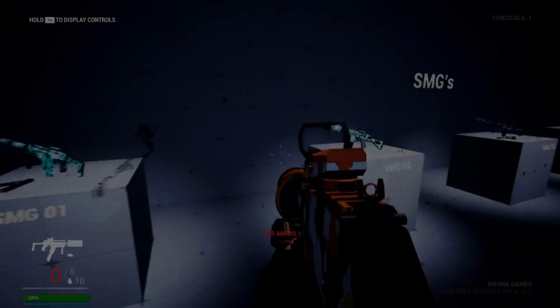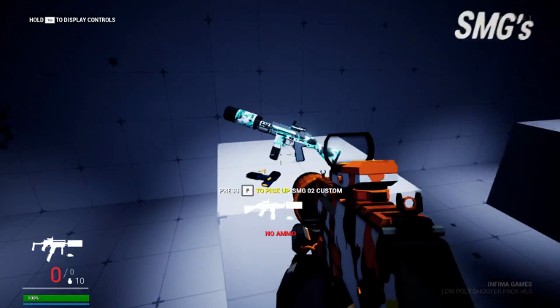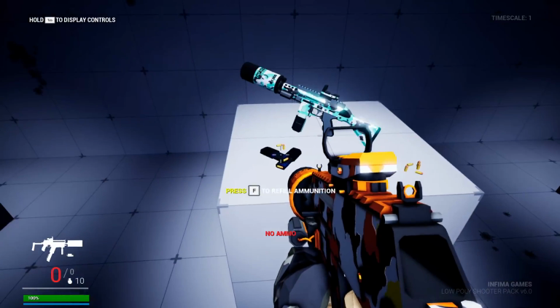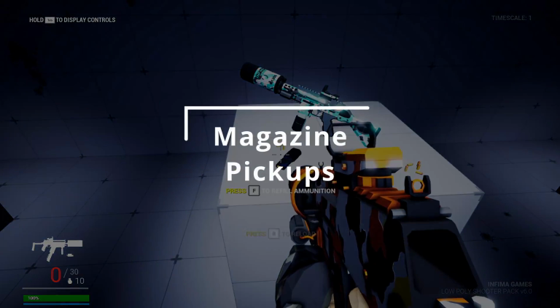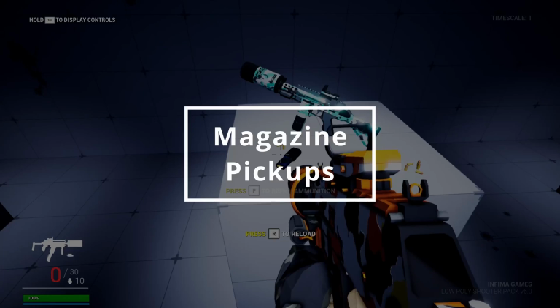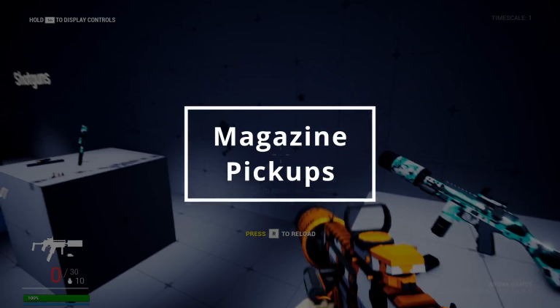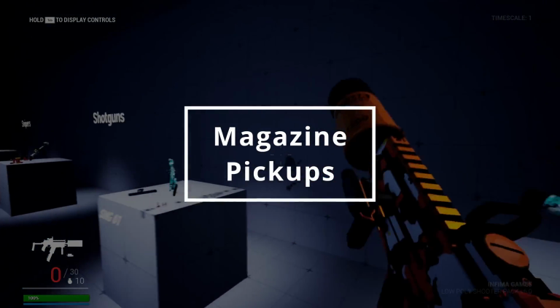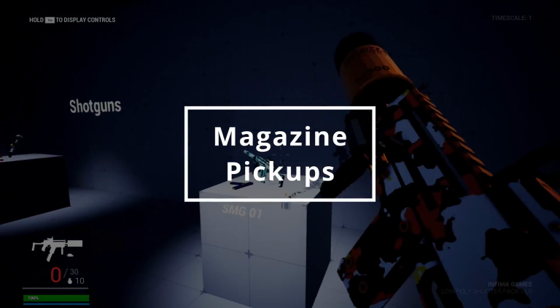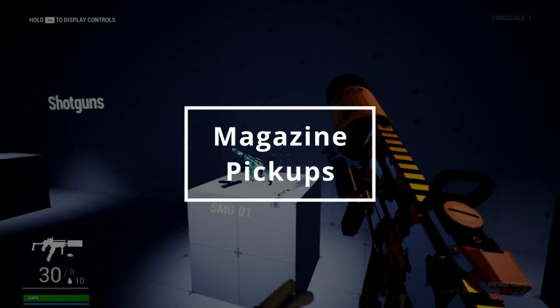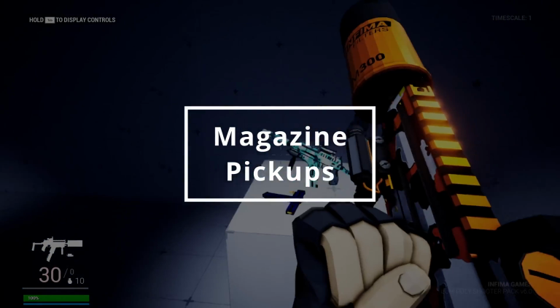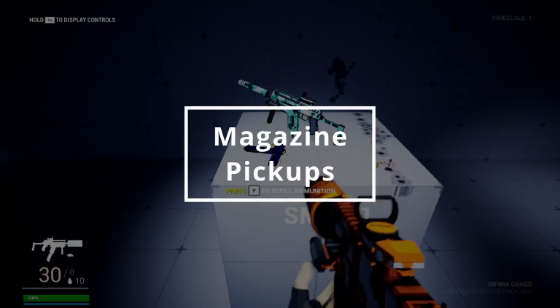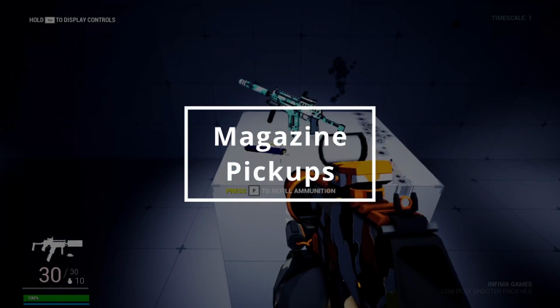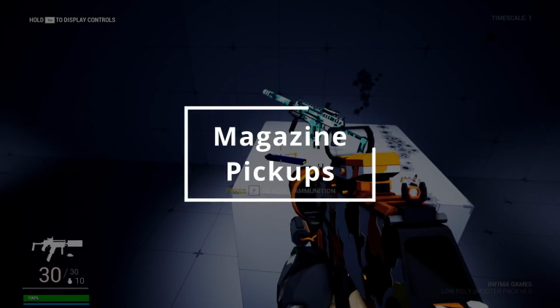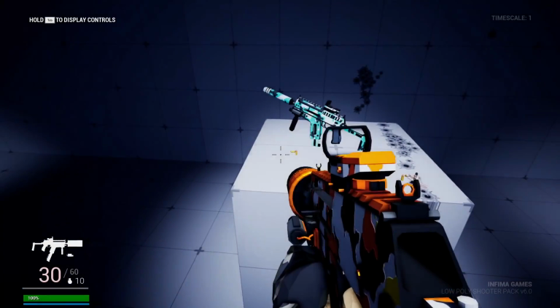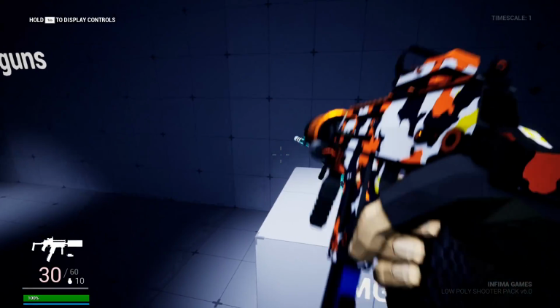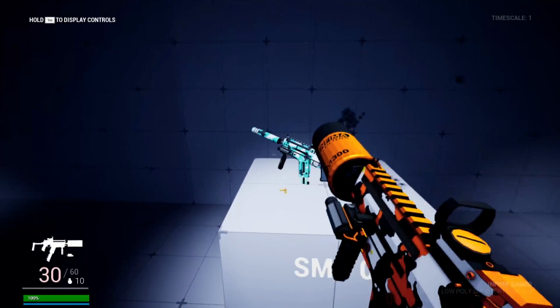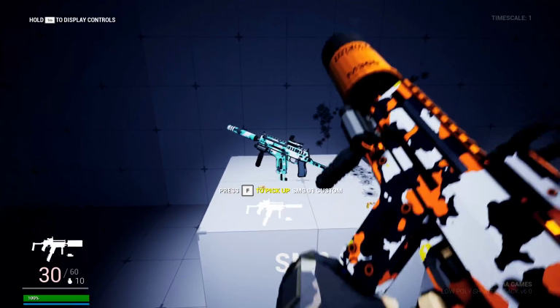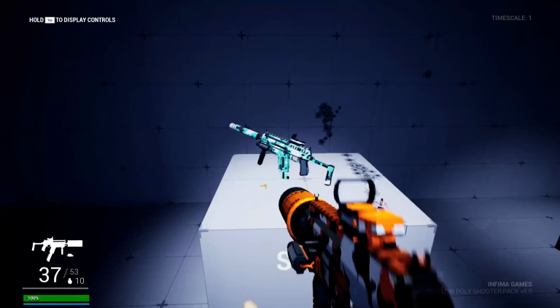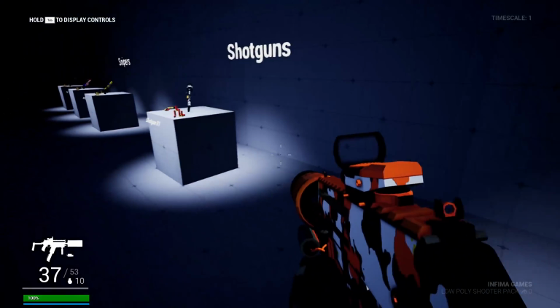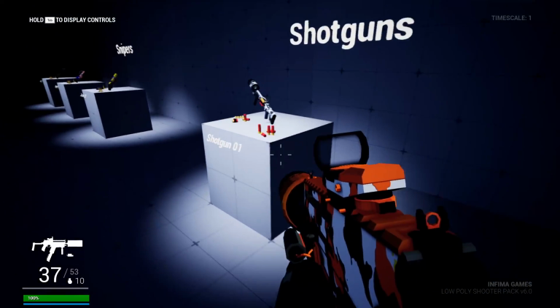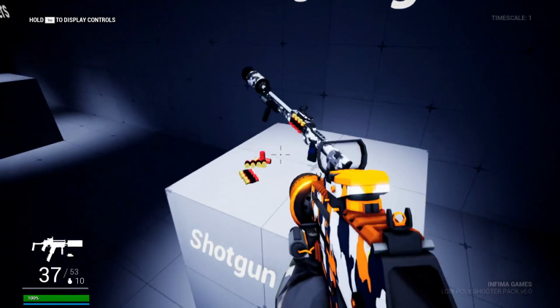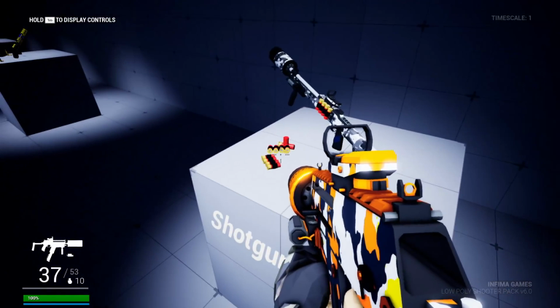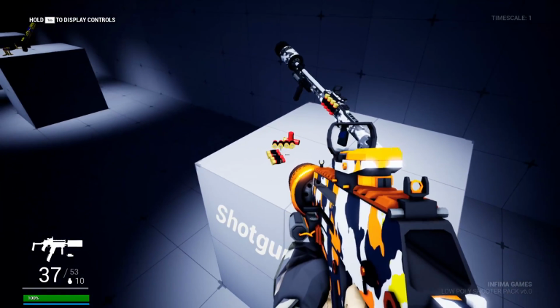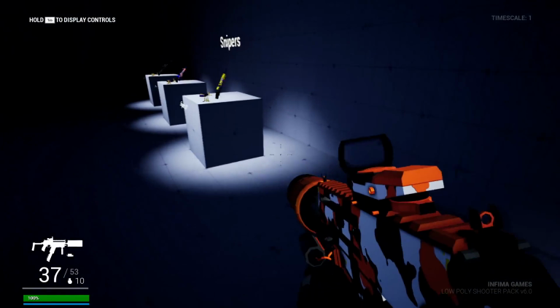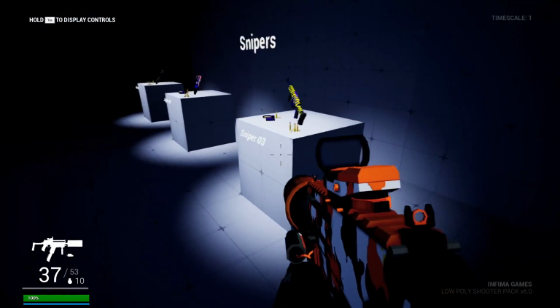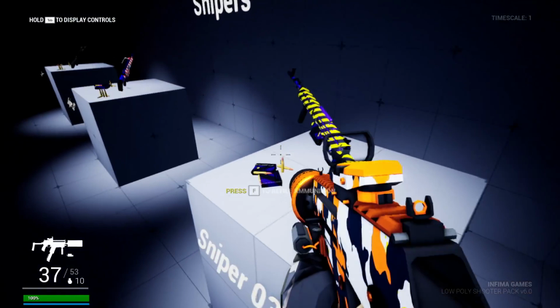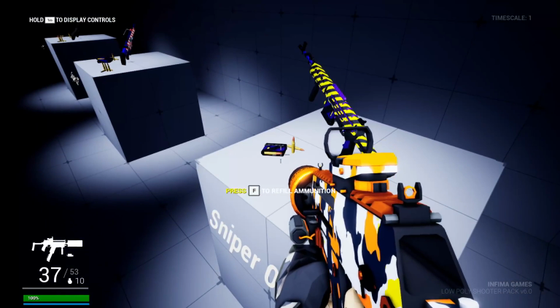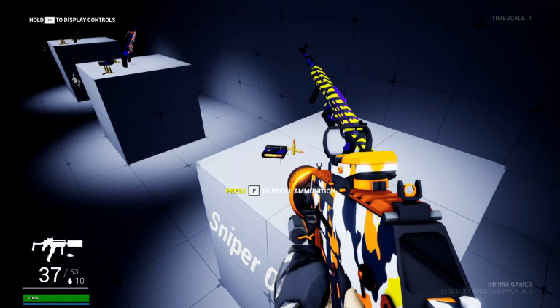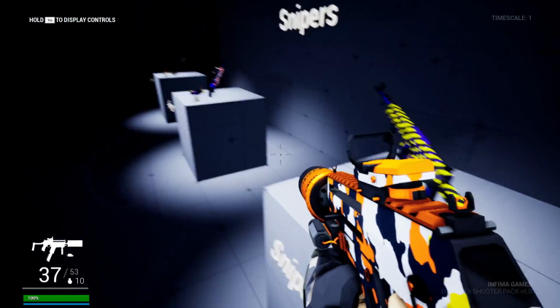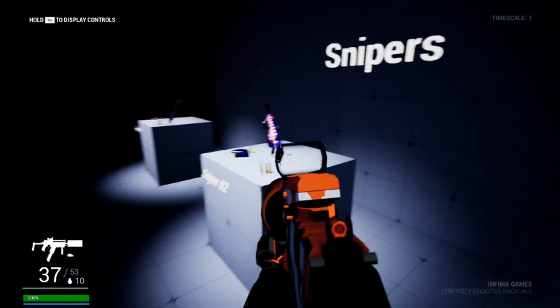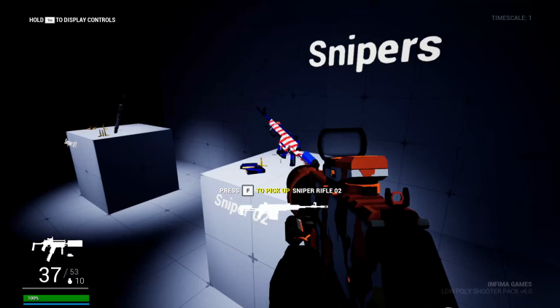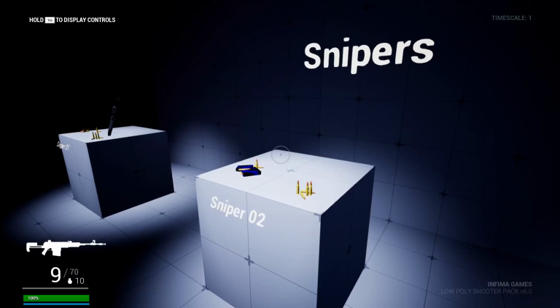Another small thing we've added this update are the new magazine ammo pickups. There's now a prop for each gun's magazine that you can place in the level for players to pick up and get ammunition for that specific gun. One of you requested this on our discord server a while back, so here's that feature.